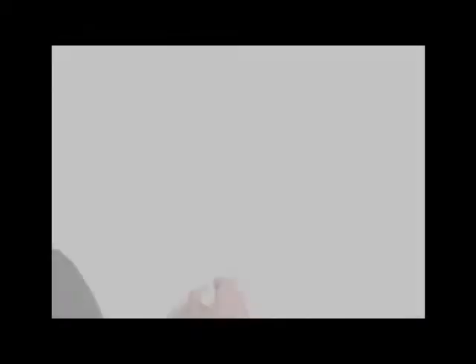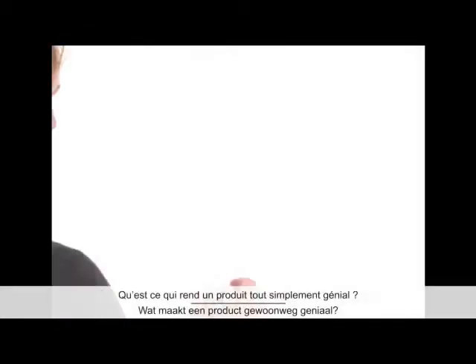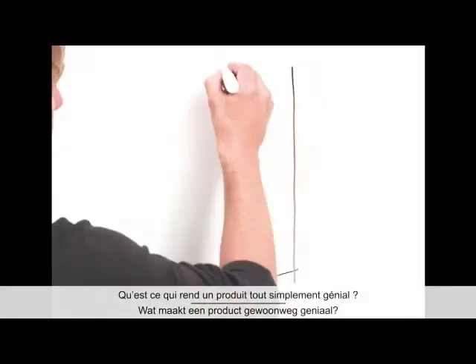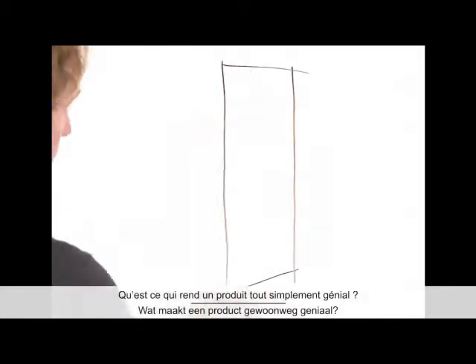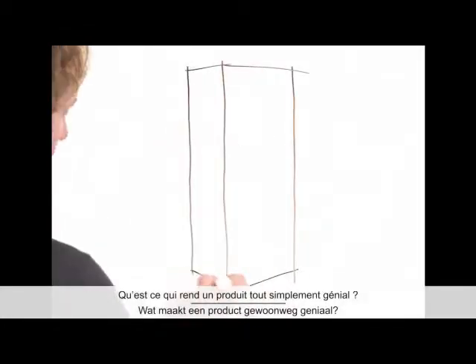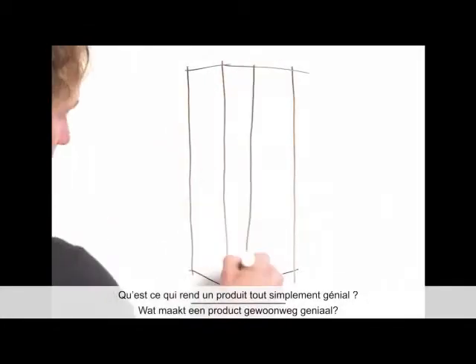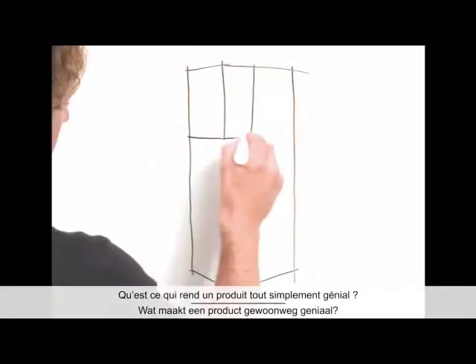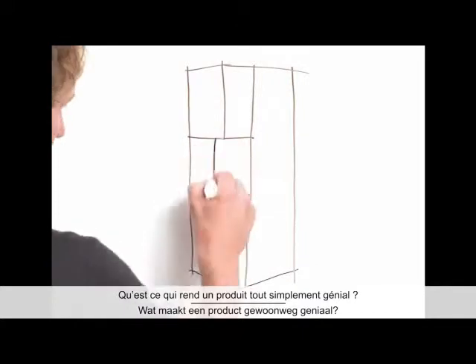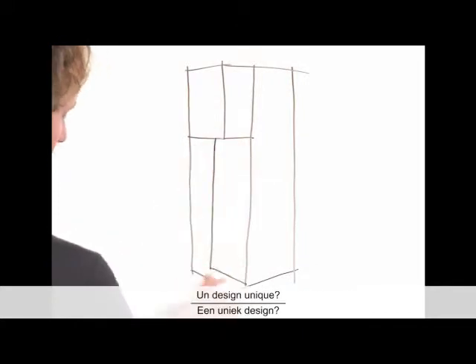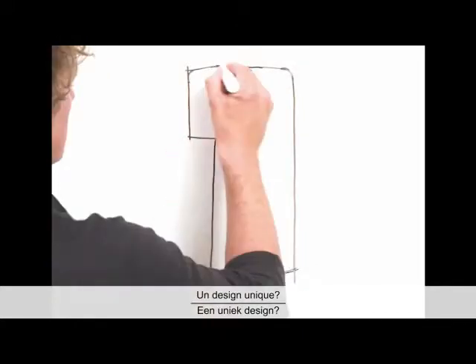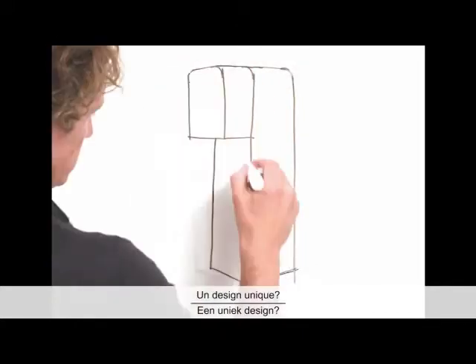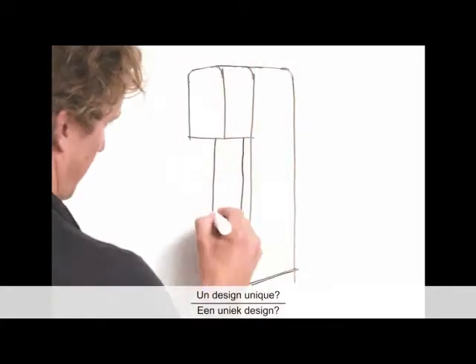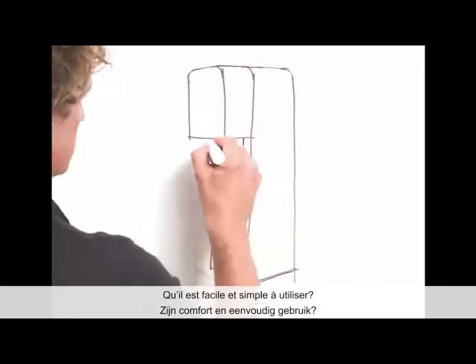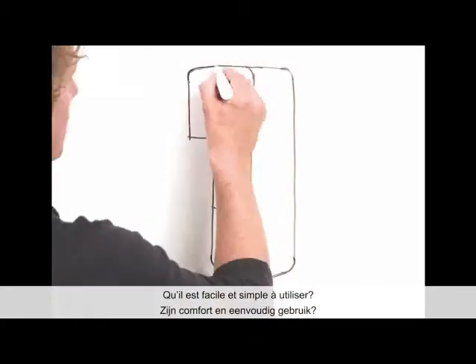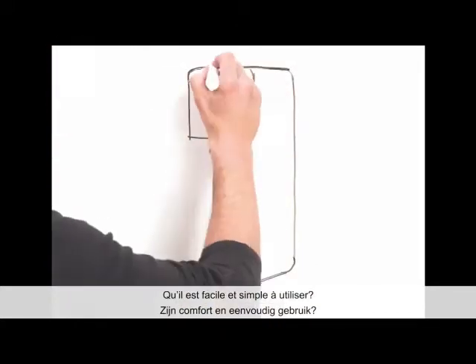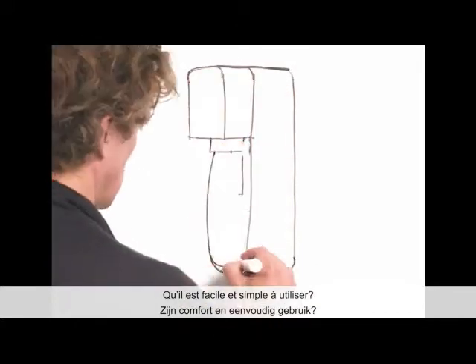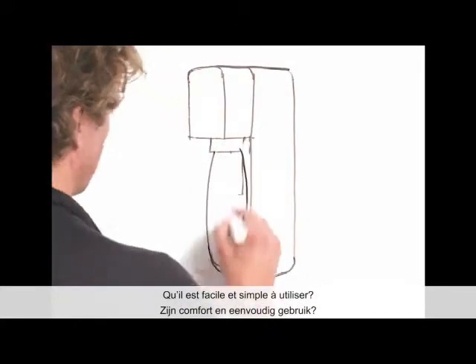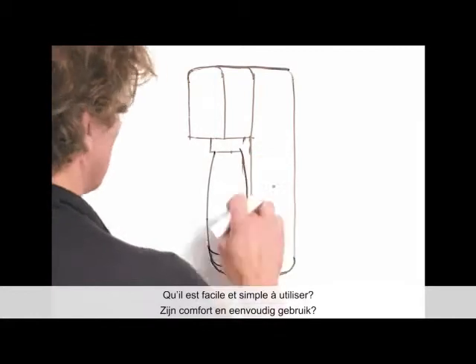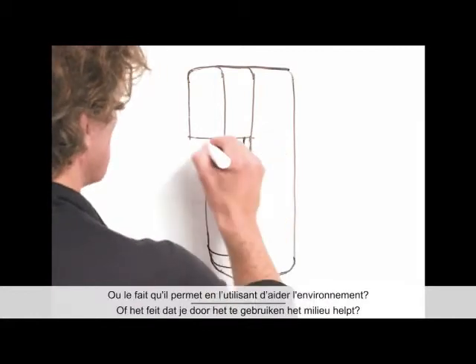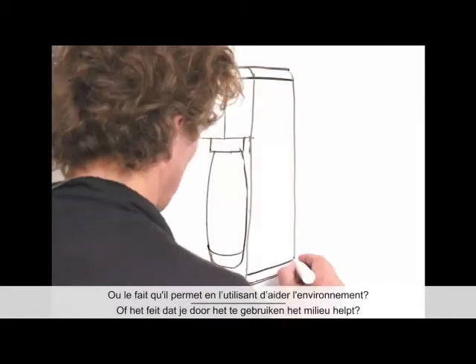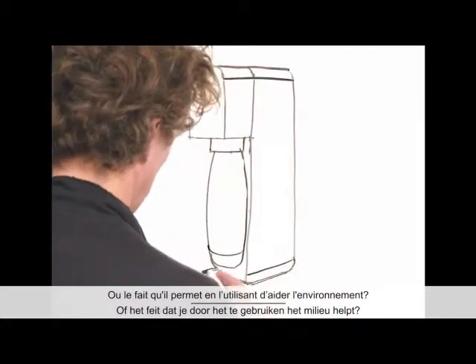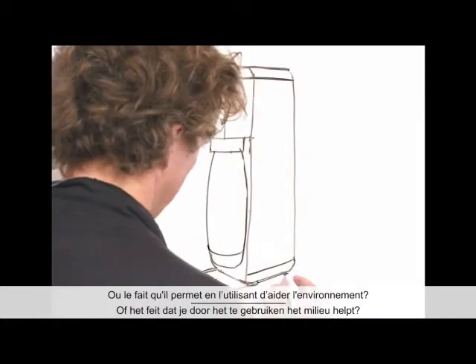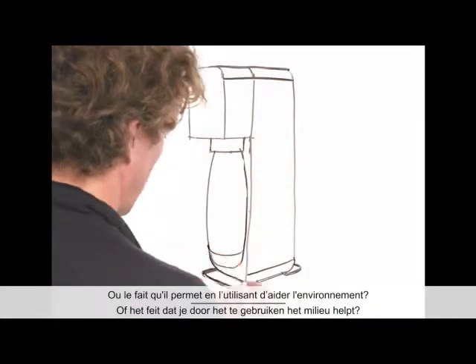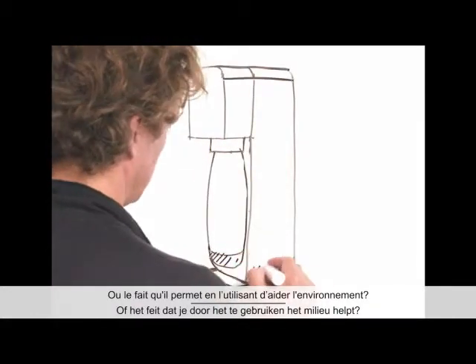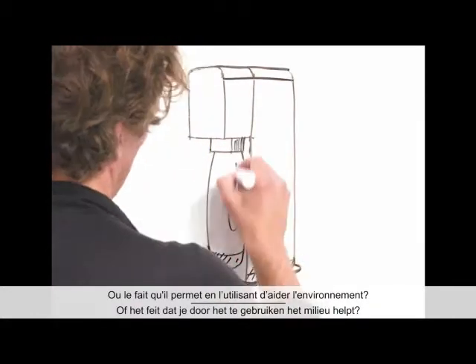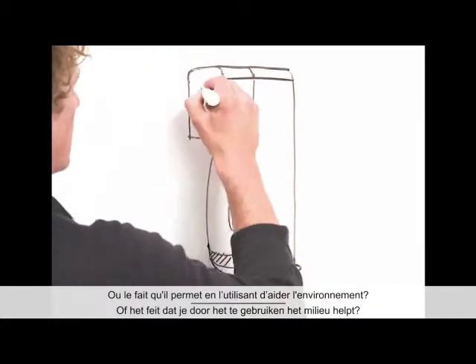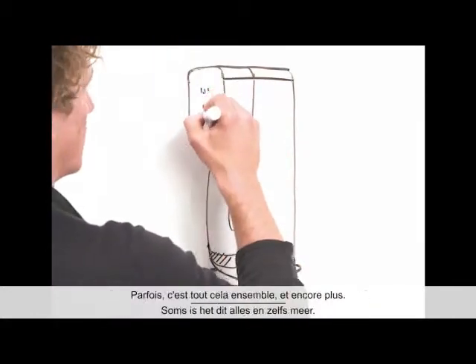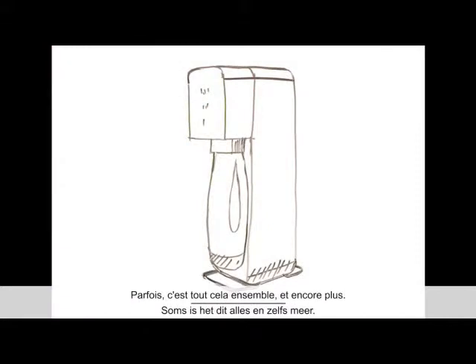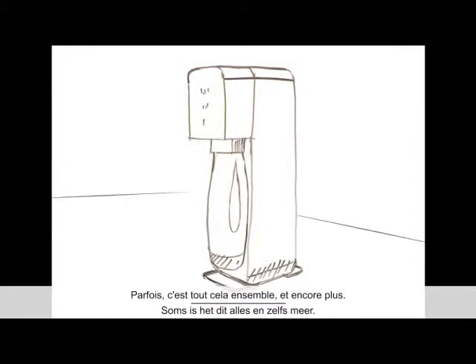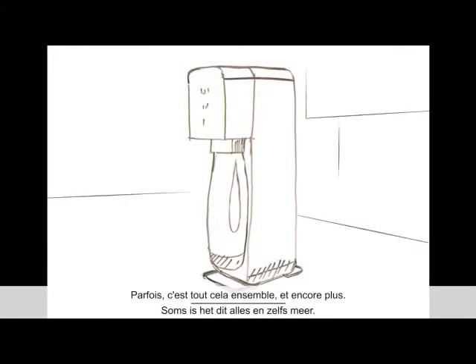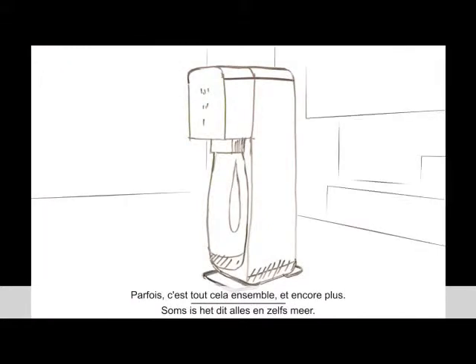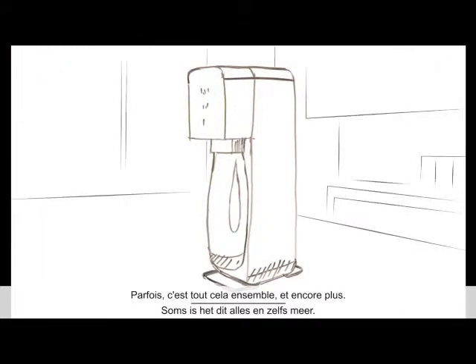What makes a product simply genius? A unique design? Its convenience and simplicity of use? Or the fact that using it actually helps the environment? Sometimes it's all of these together and more.